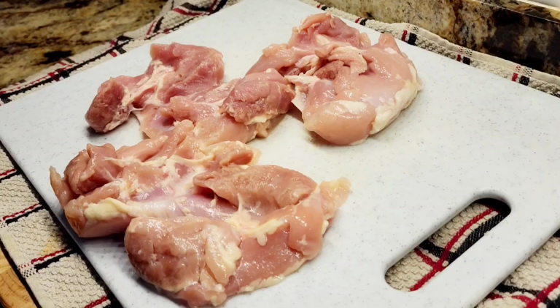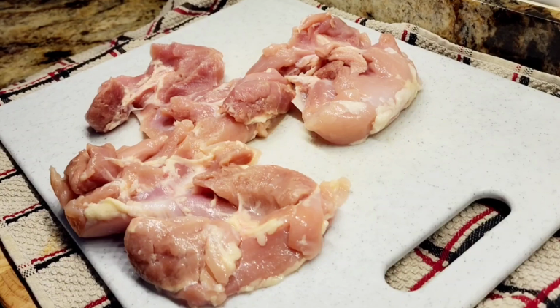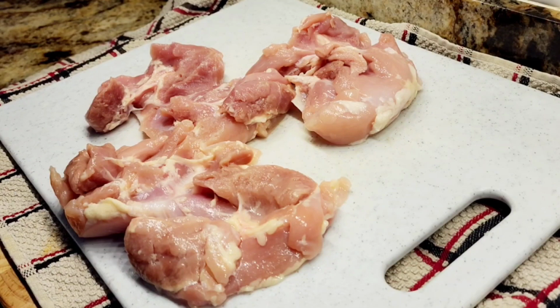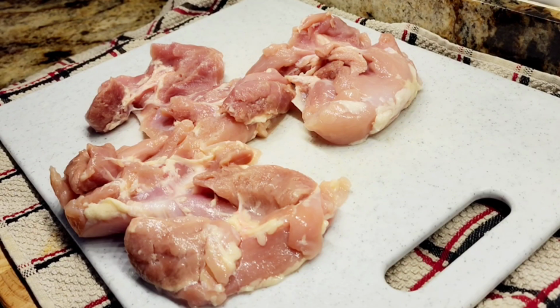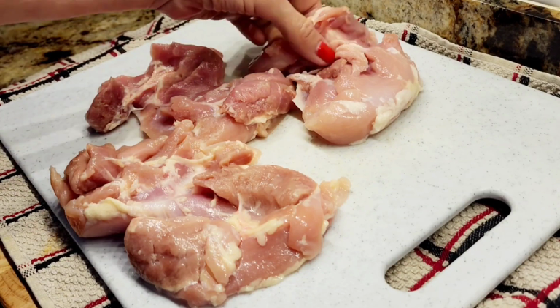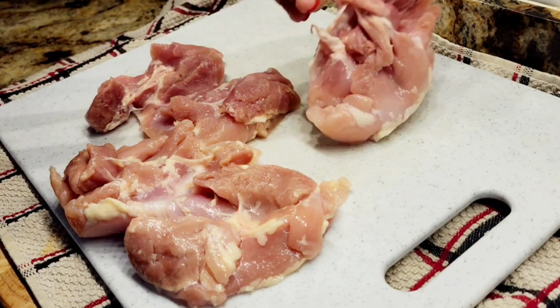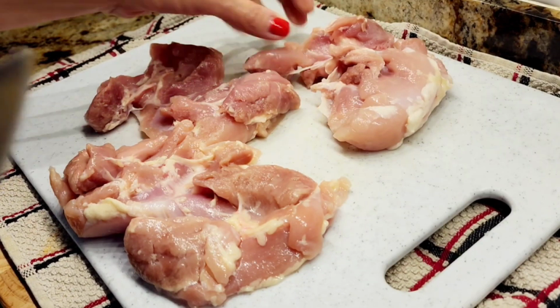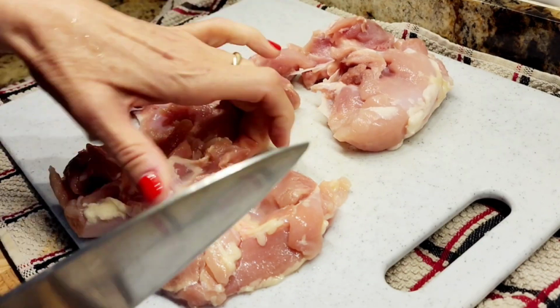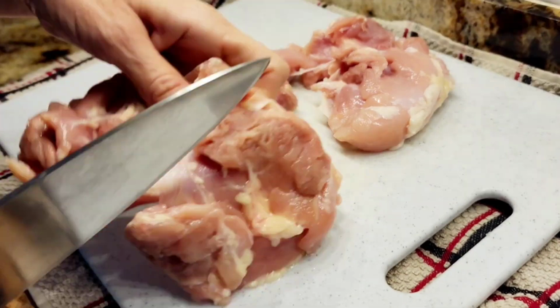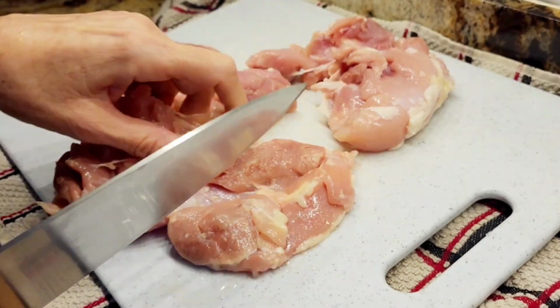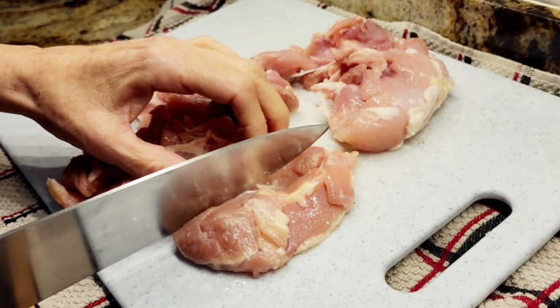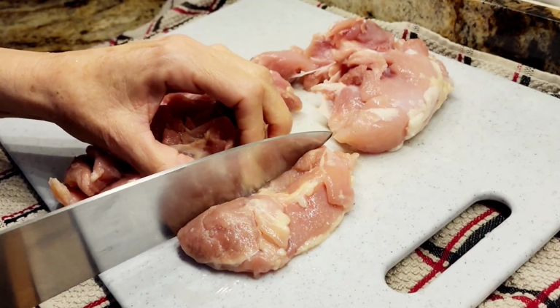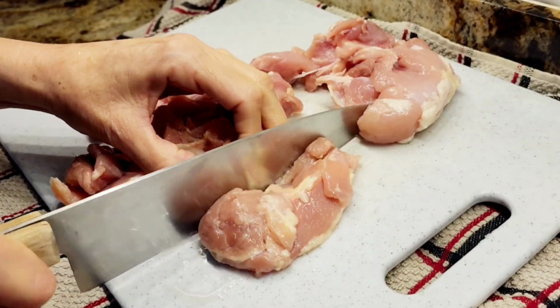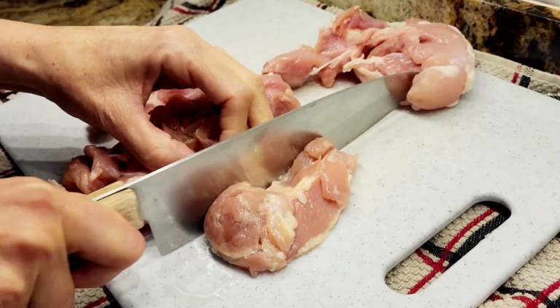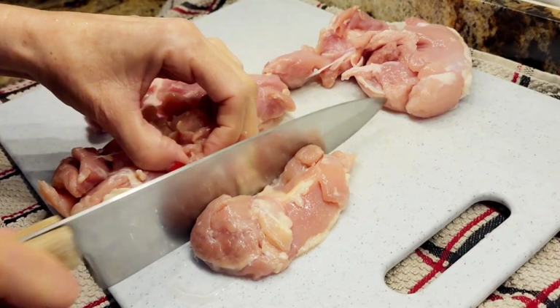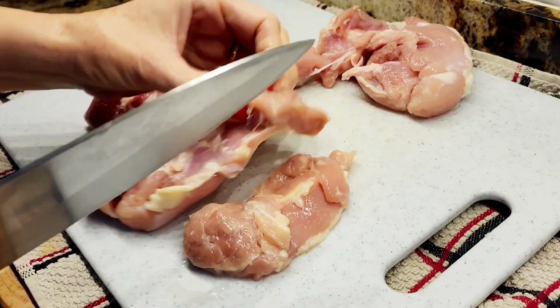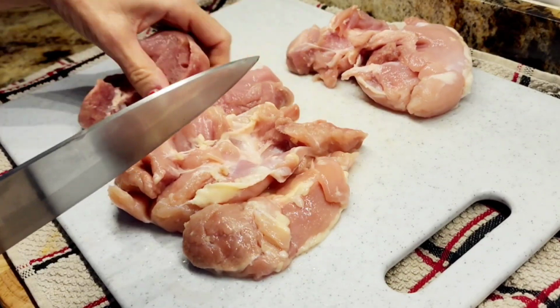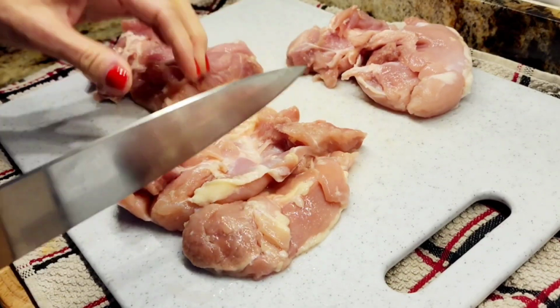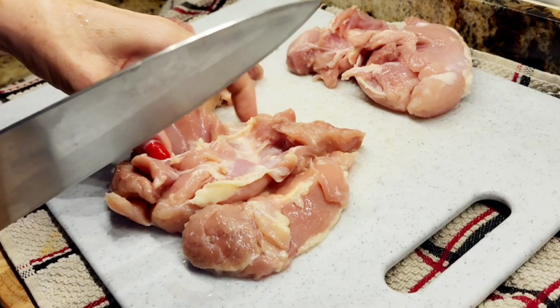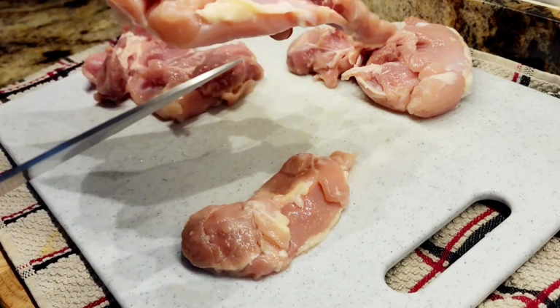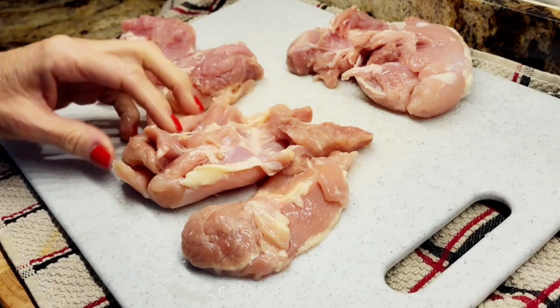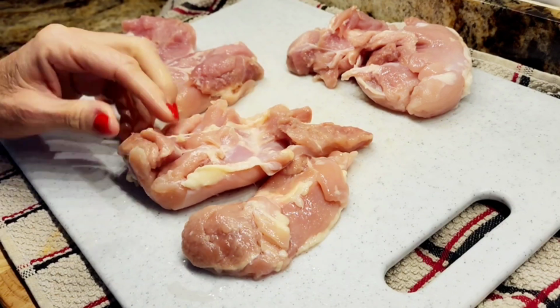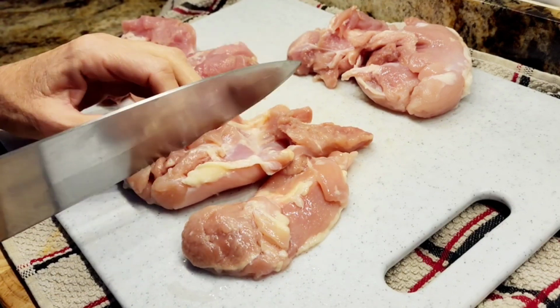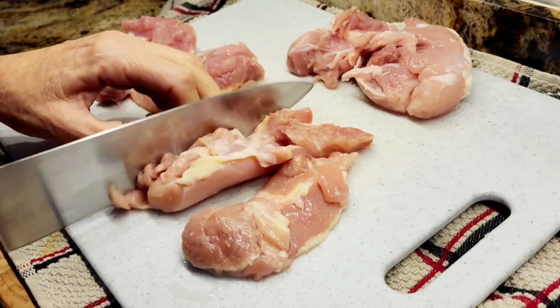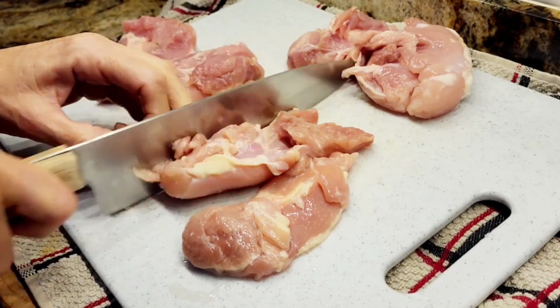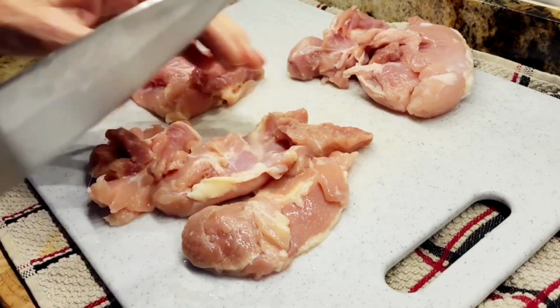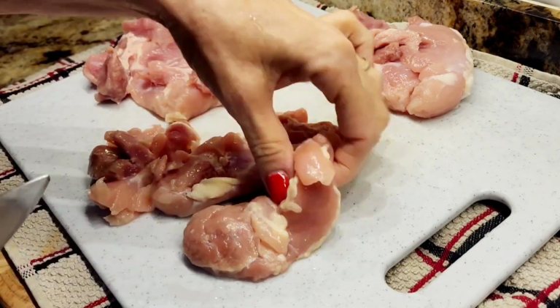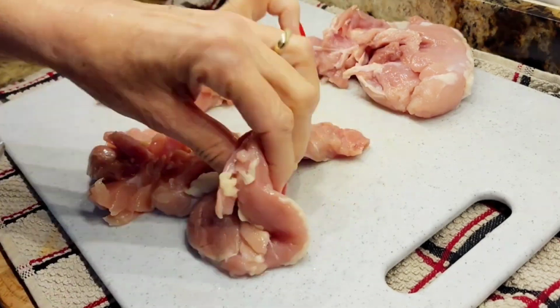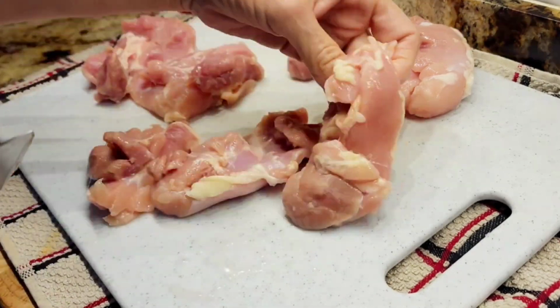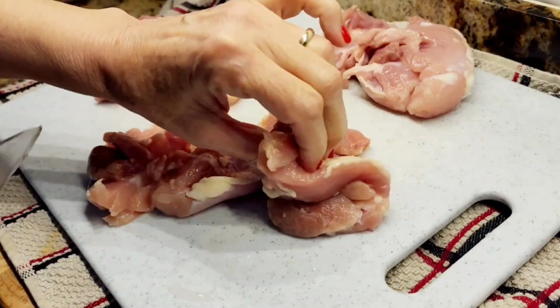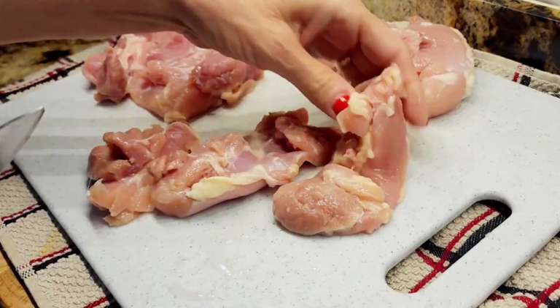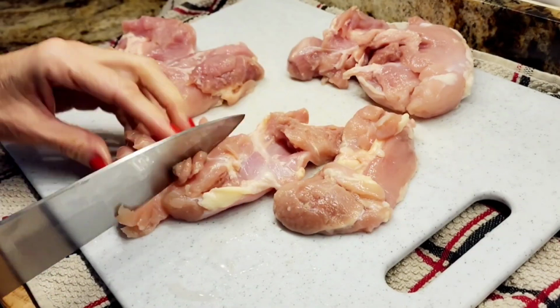Hi everybody! I'm making lemon chicken skewers and some Mediterranean salad. This is a really good meal.